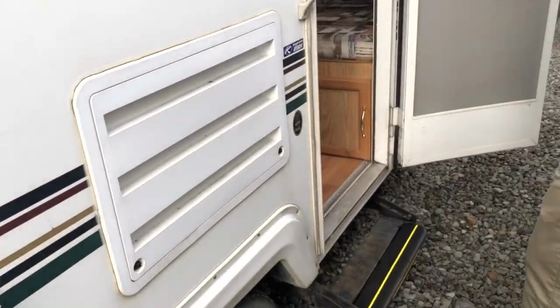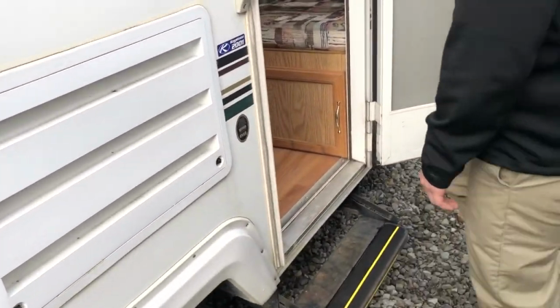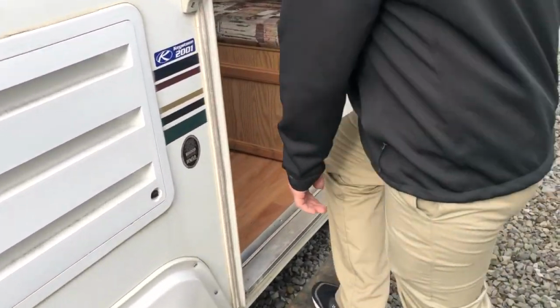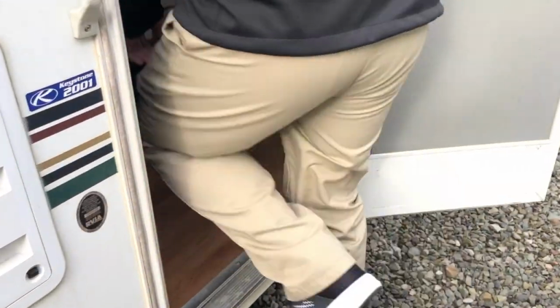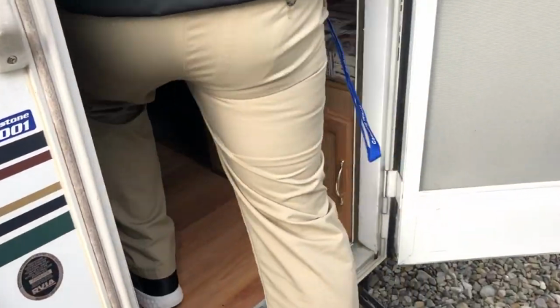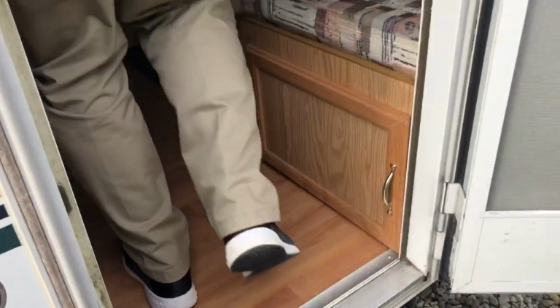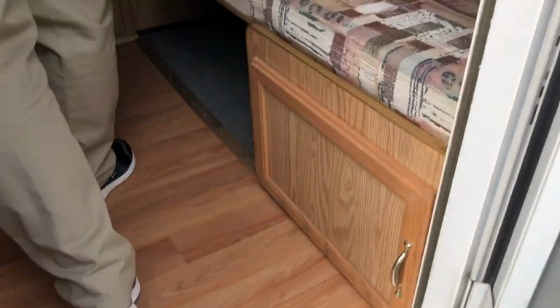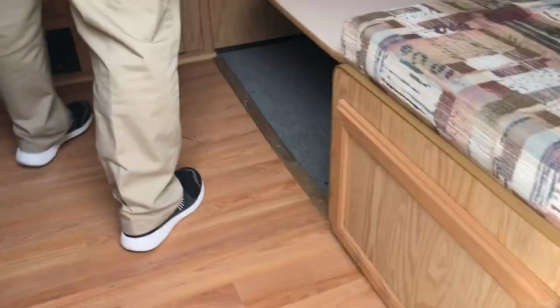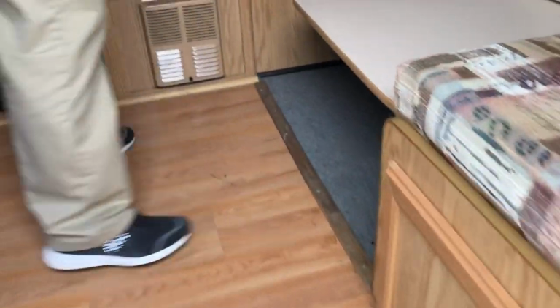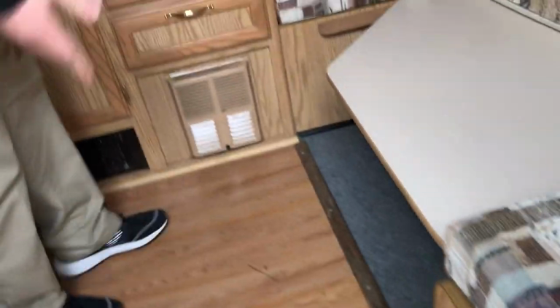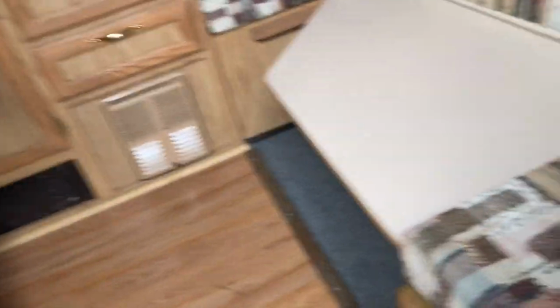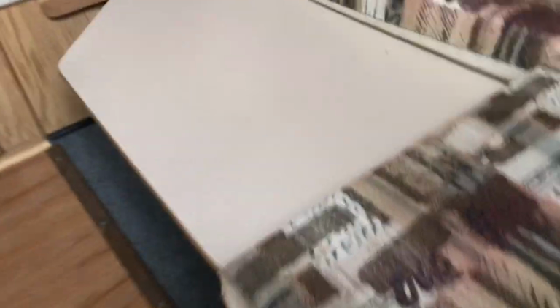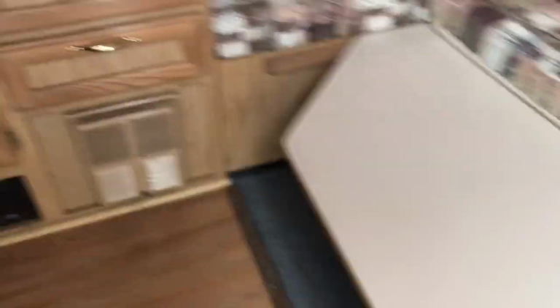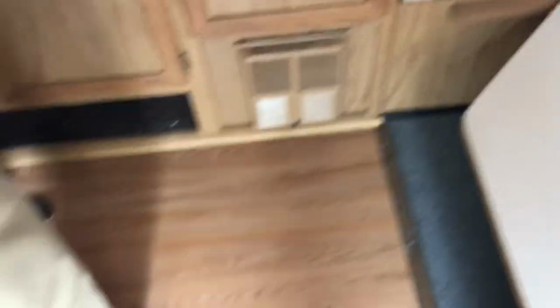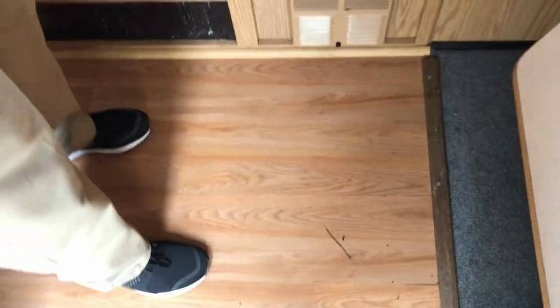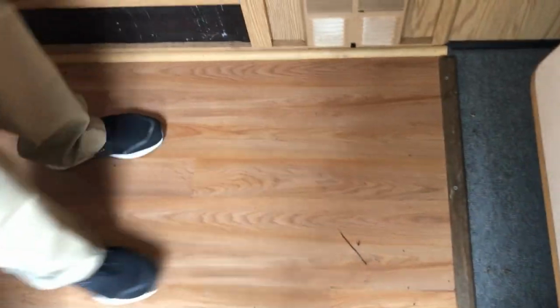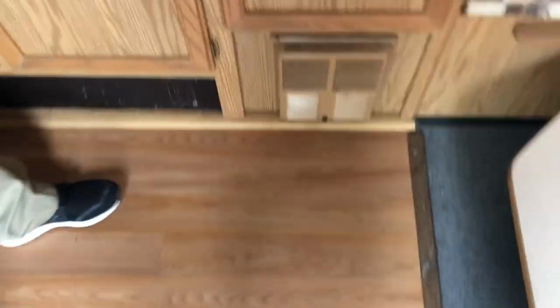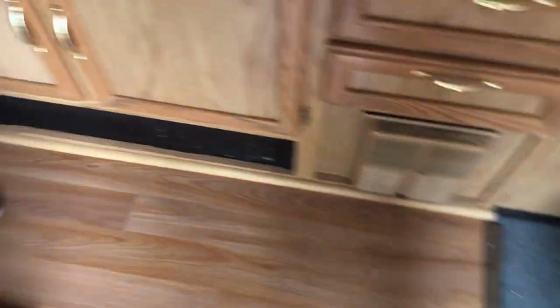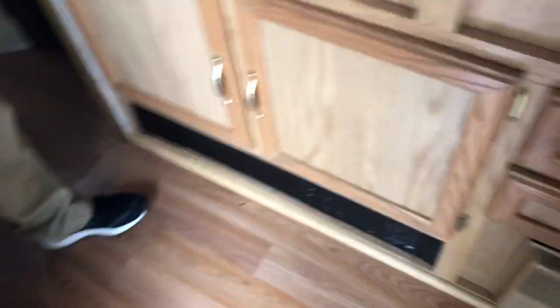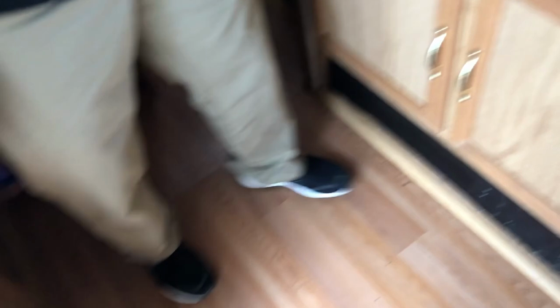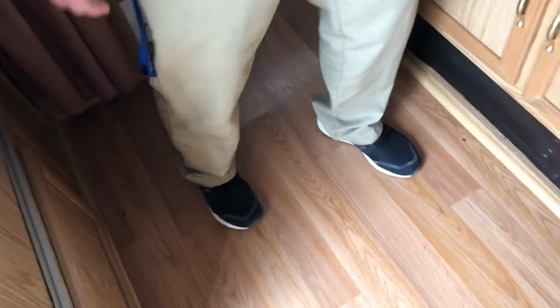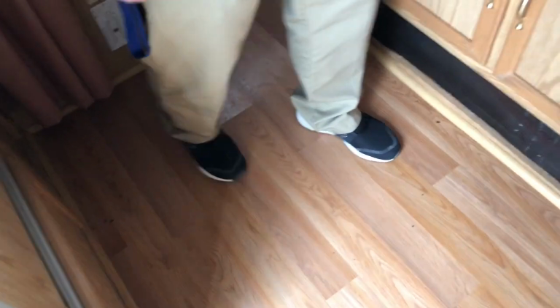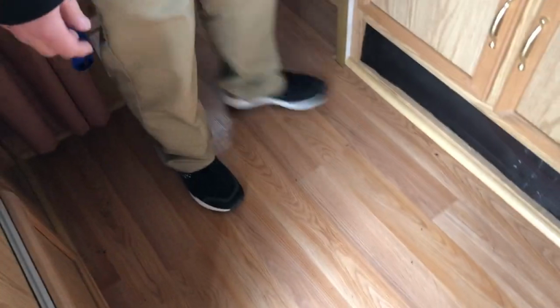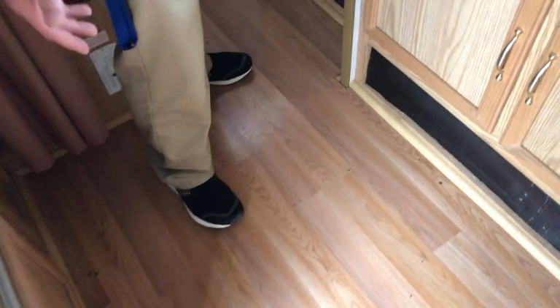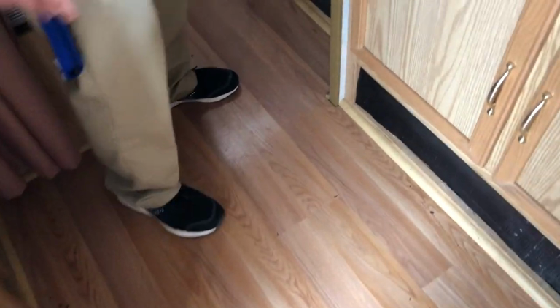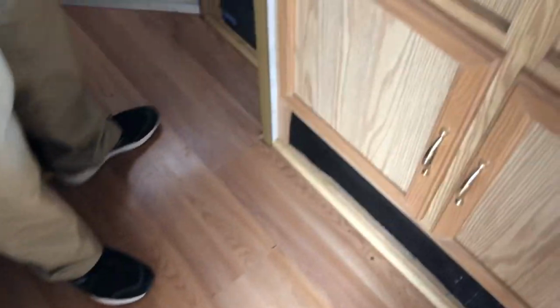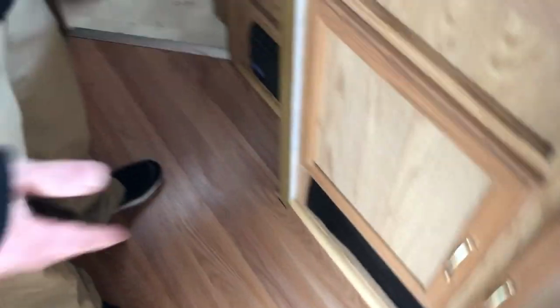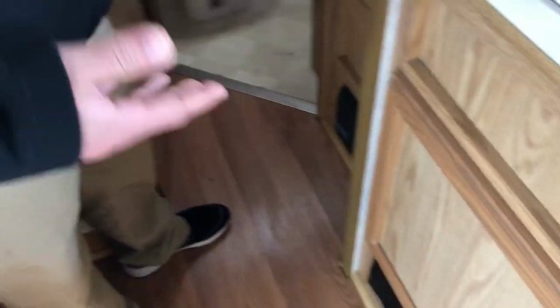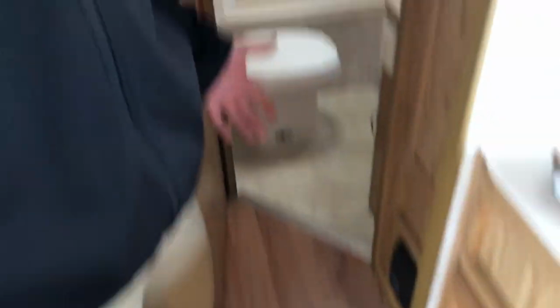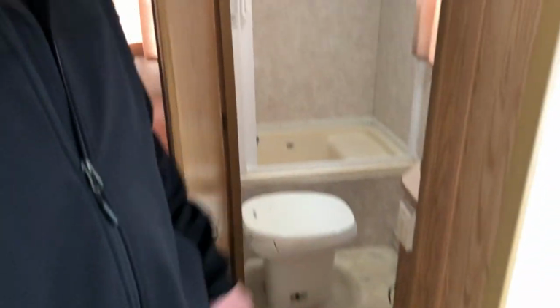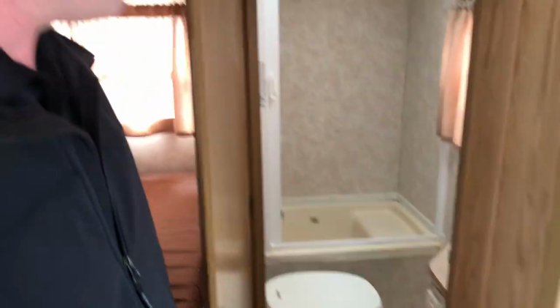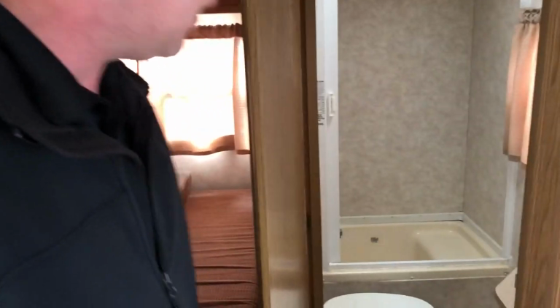Up inside, the floors are a little soft. They look like they're all original, but somewhere there's a little bit of a soft spot — not portable, but just something to be aware of, being that you're coming from out of state.